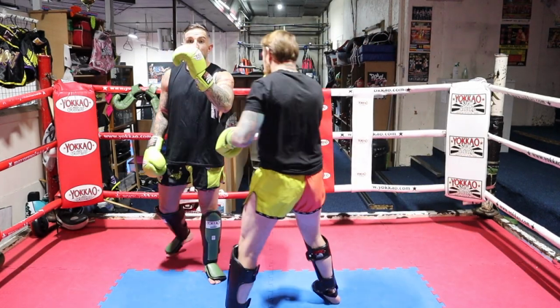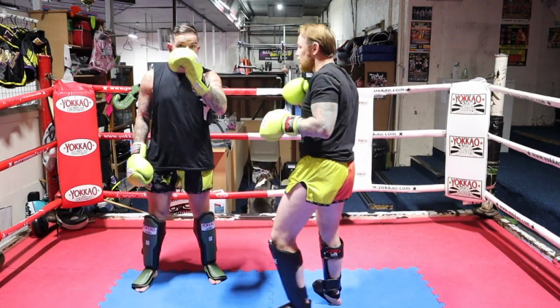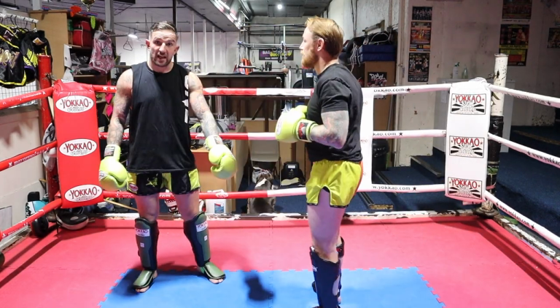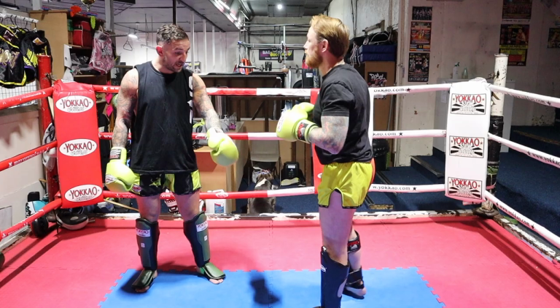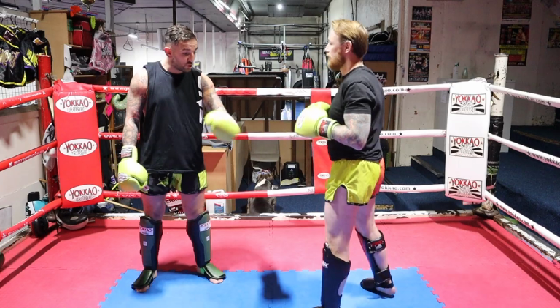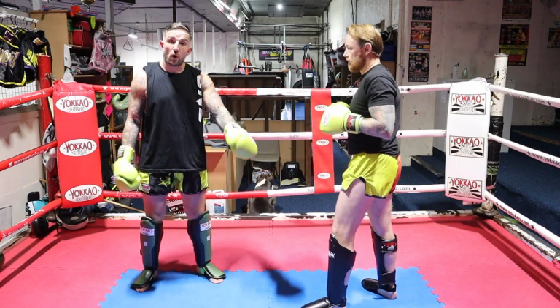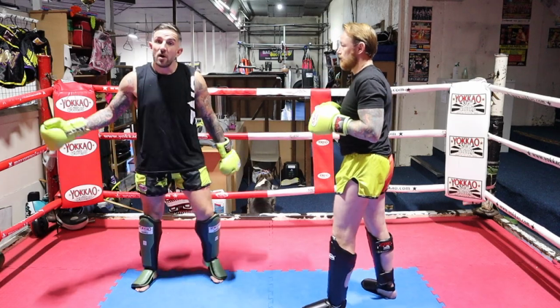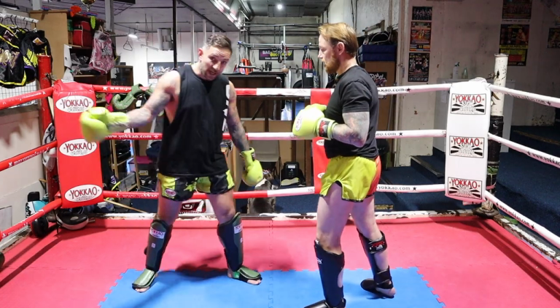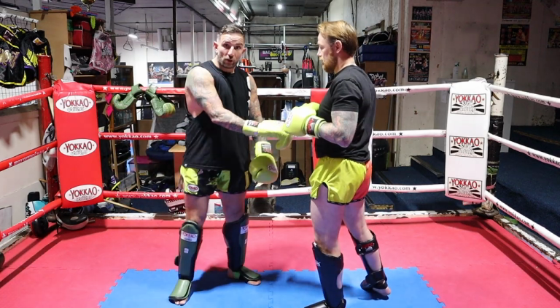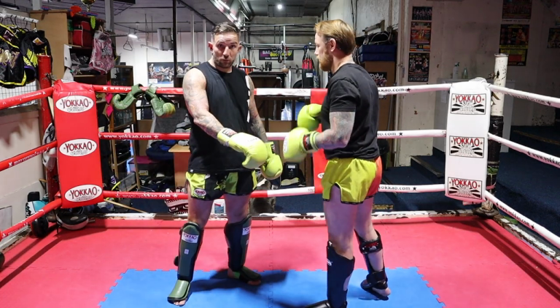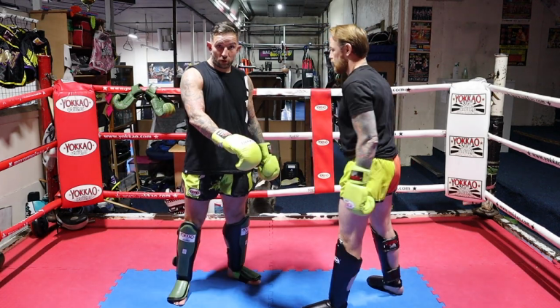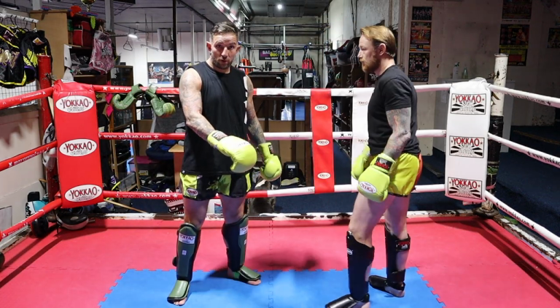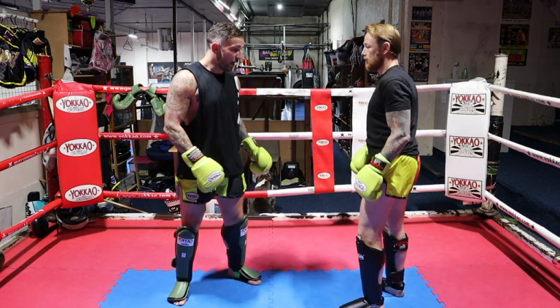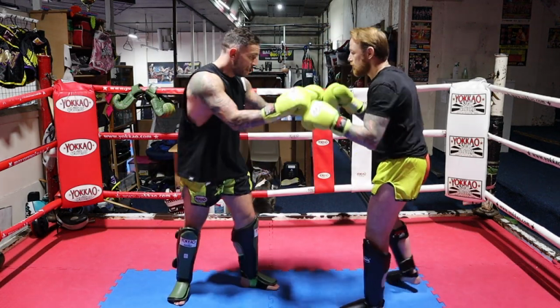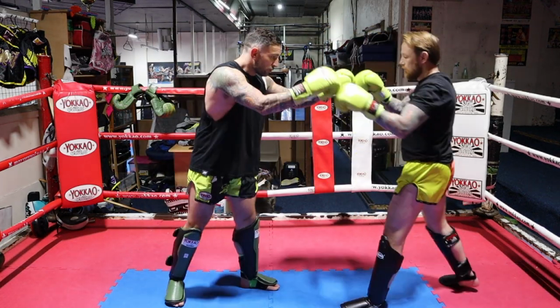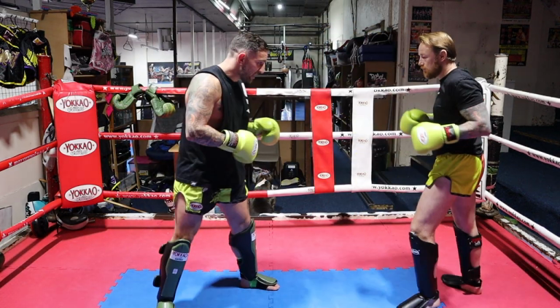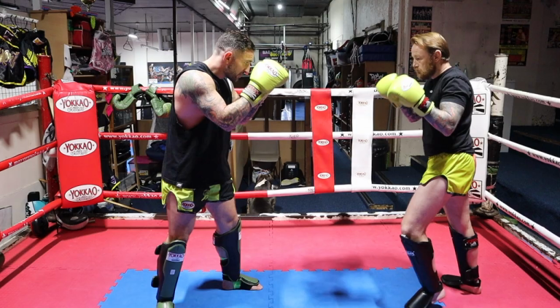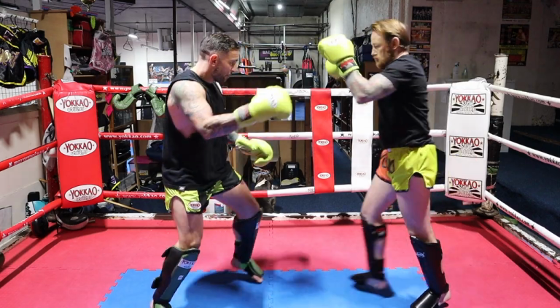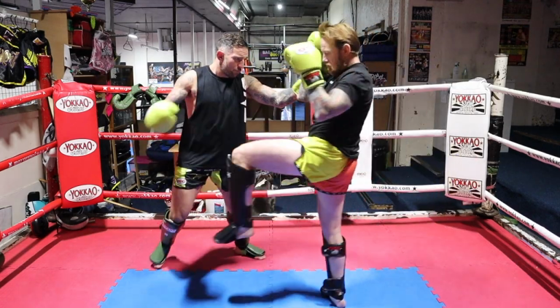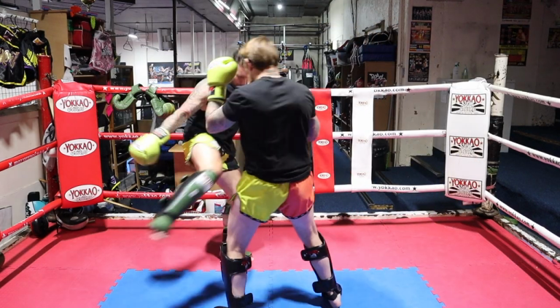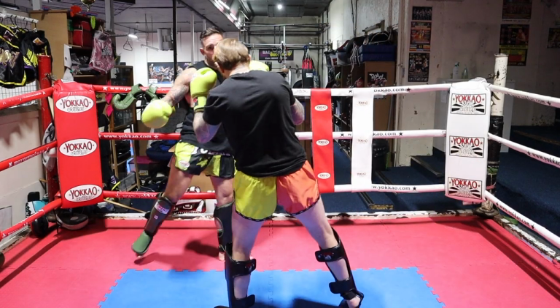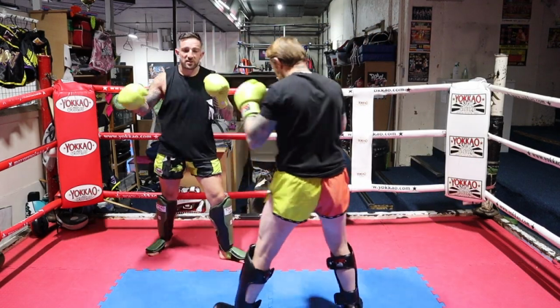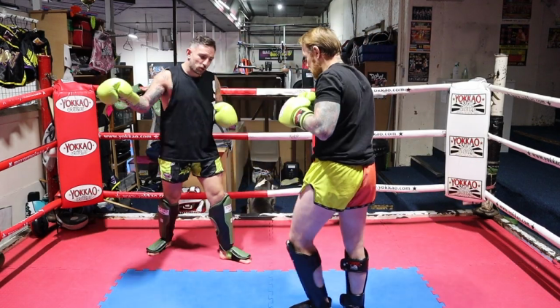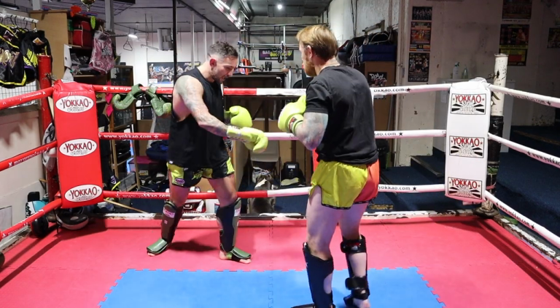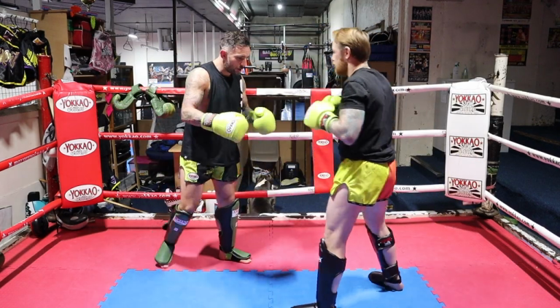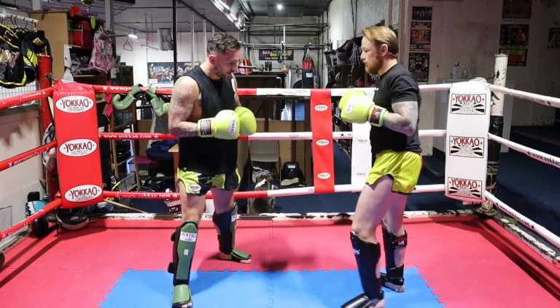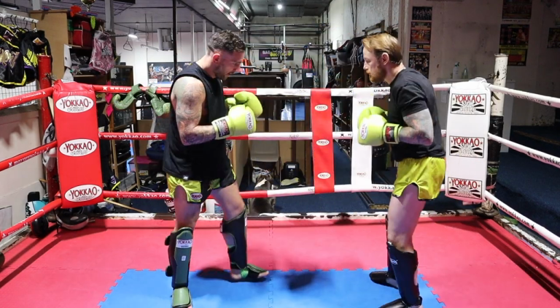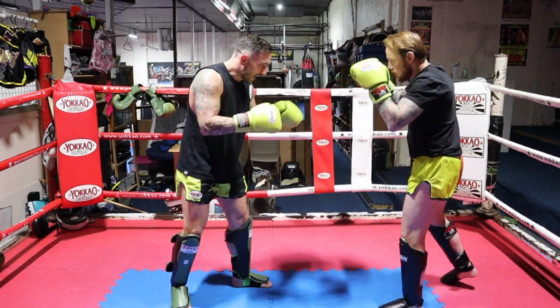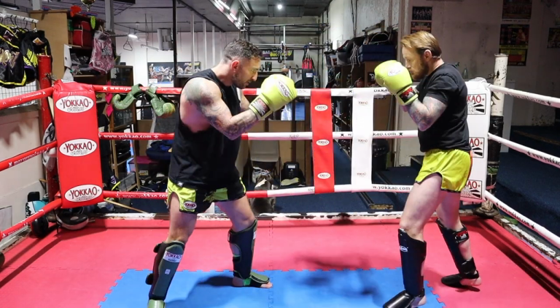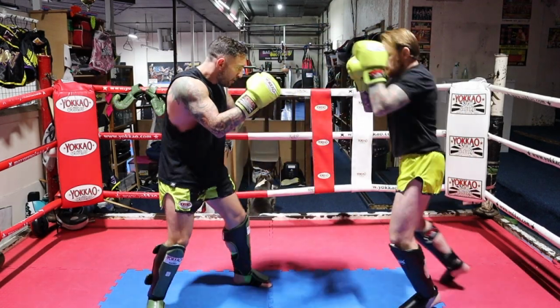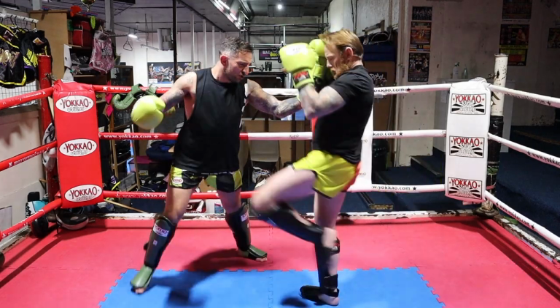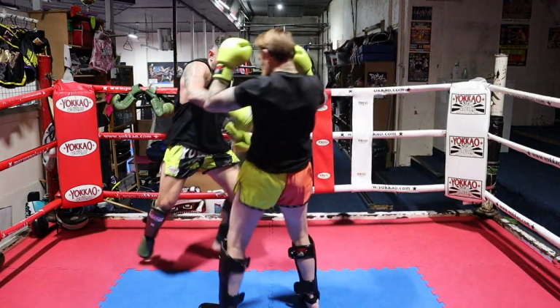As soon as Andy's leg touches the floor, that's when the low kick wants to come. As he comes there, I'm going to step around. As soon as his leg touches, I'll low kick. Again, one more time — step round.